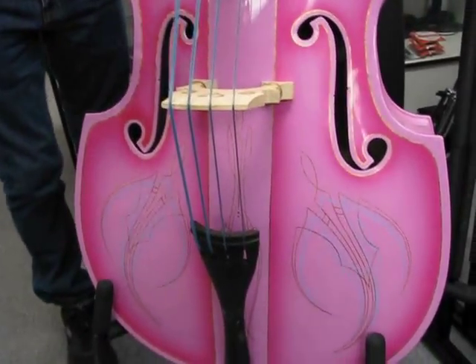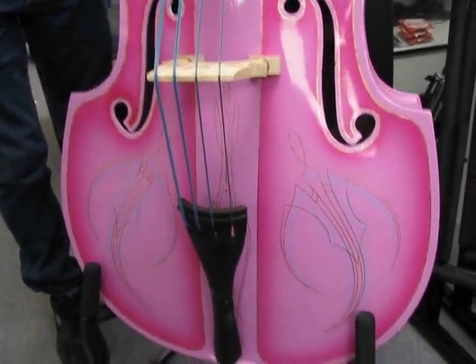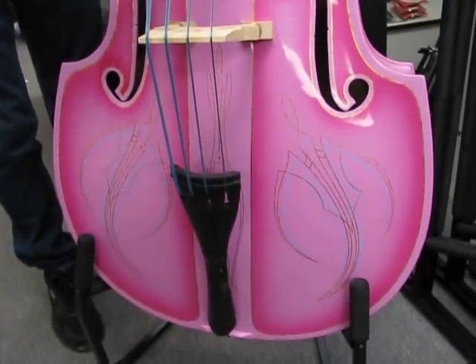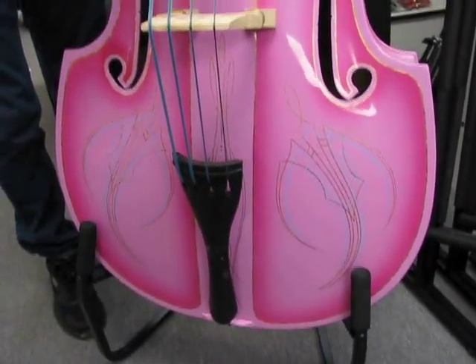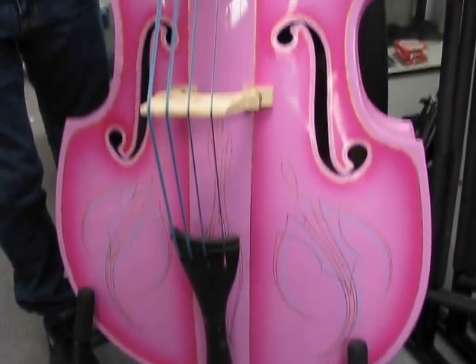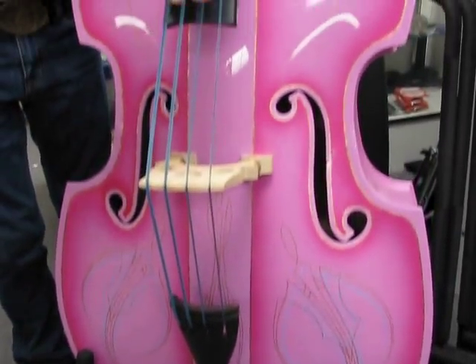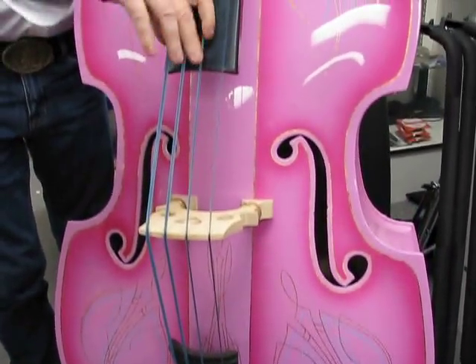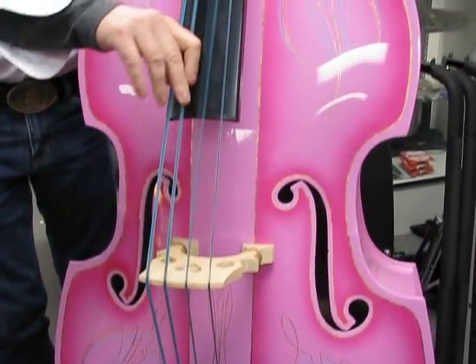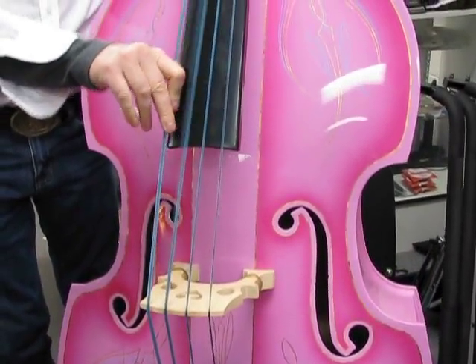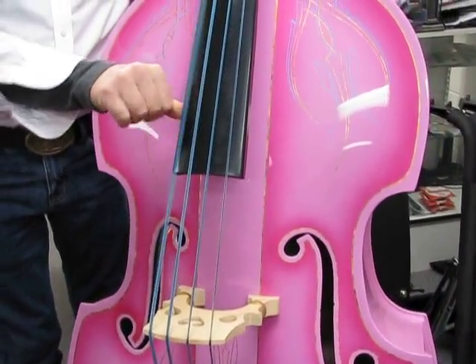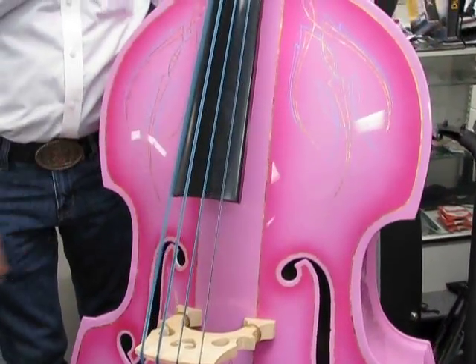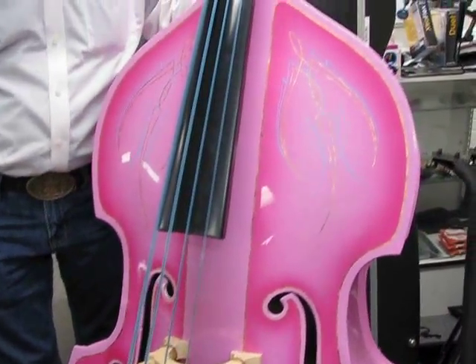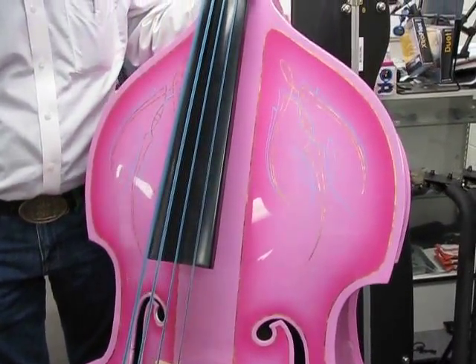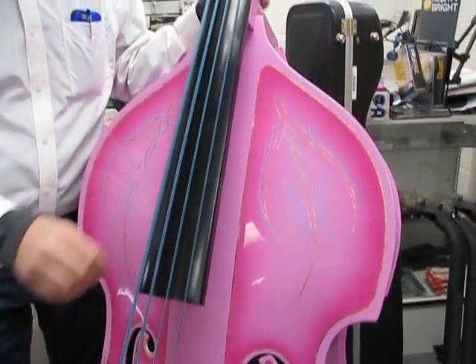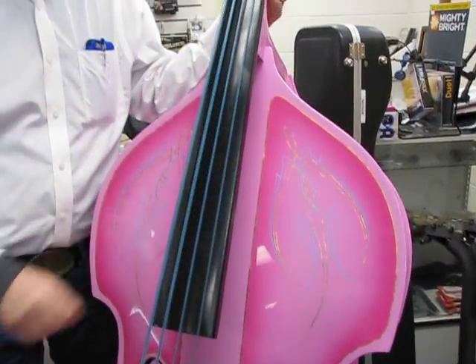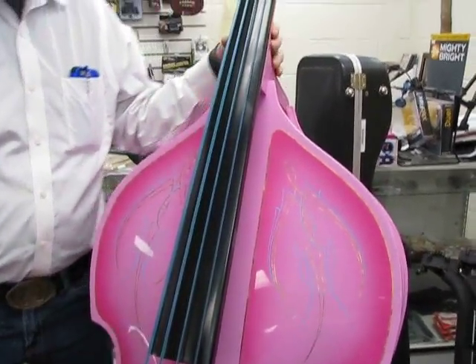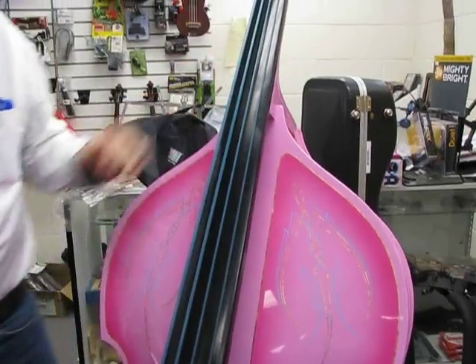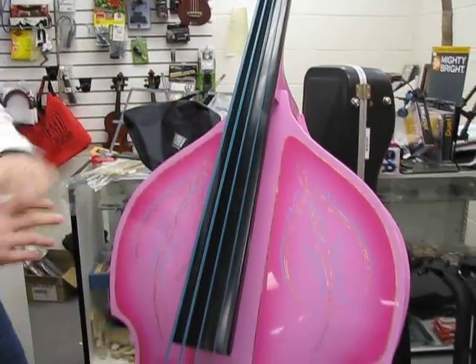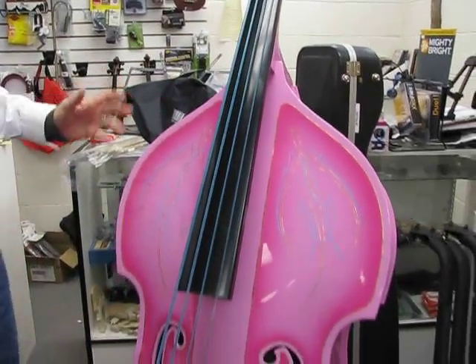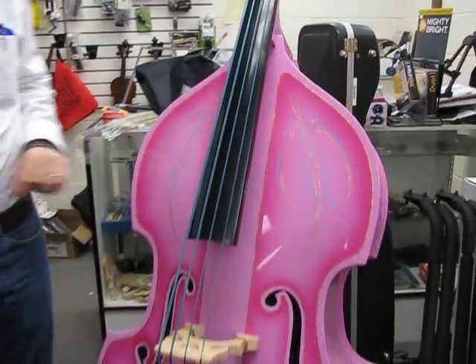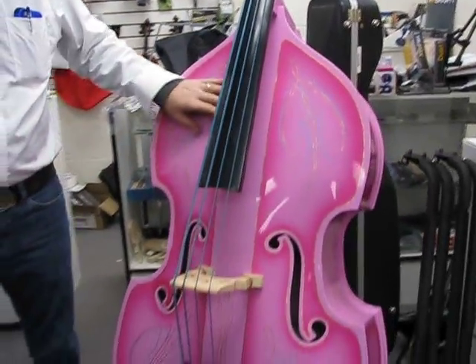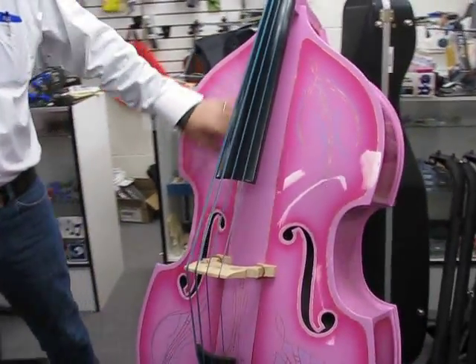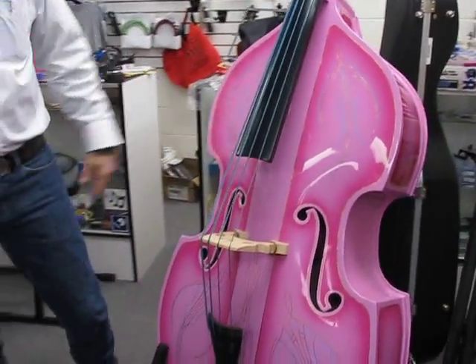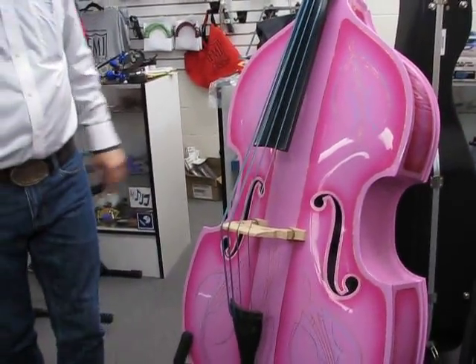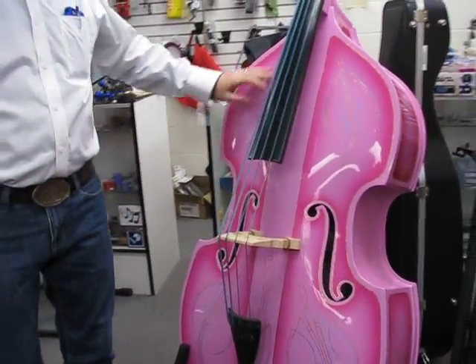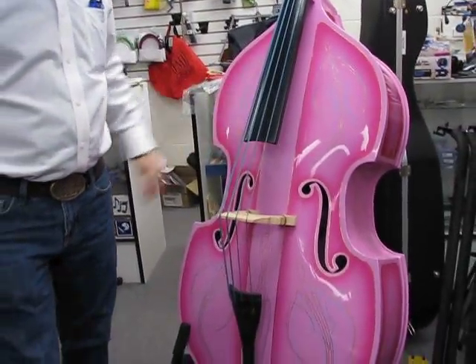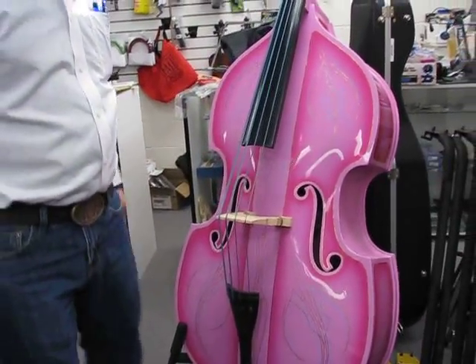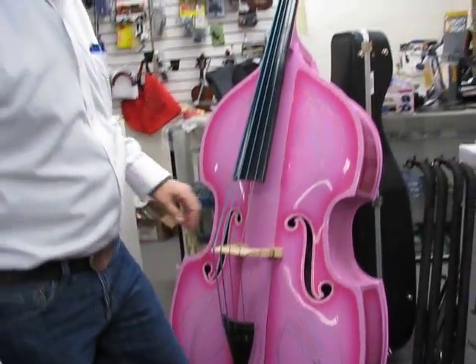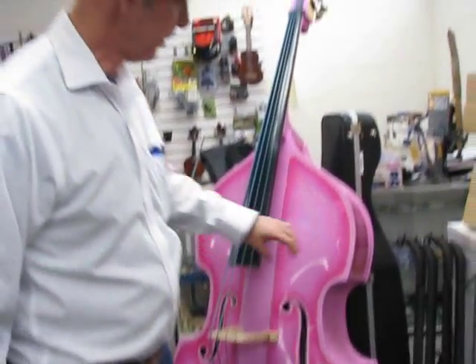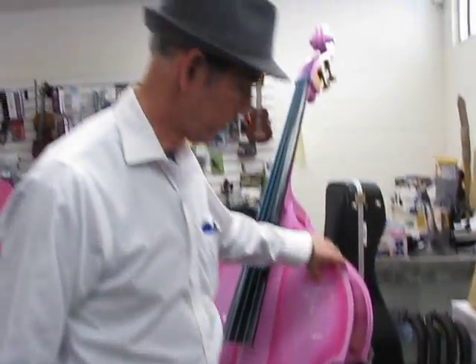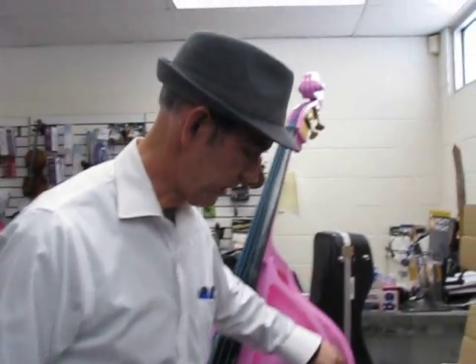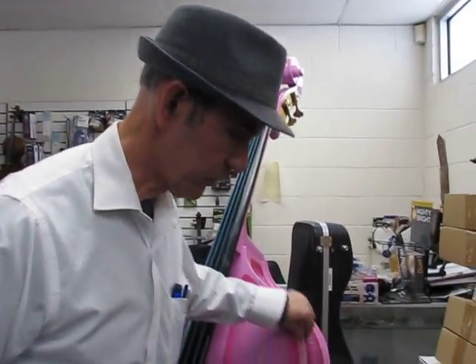It's got turquoise on it now. Gorgeous bass. Make us an offer if you'd like such an incredible piece of work.